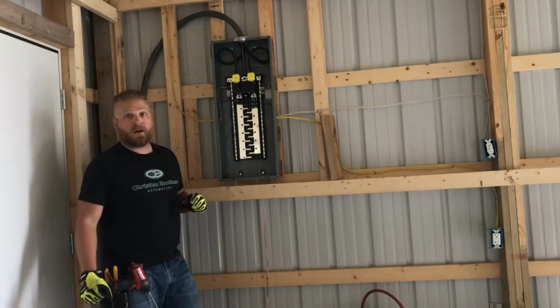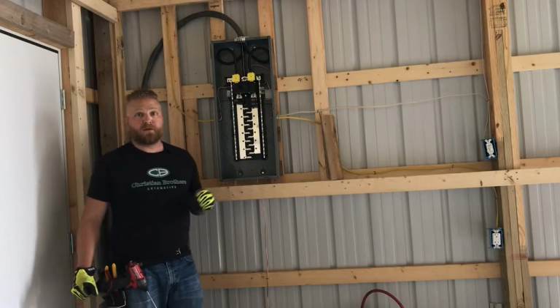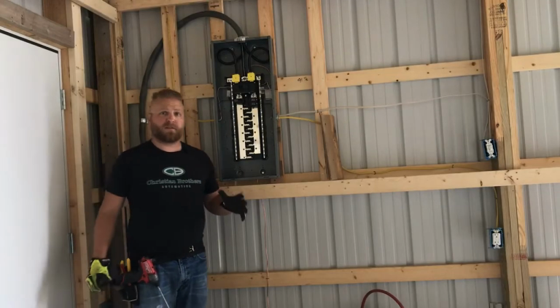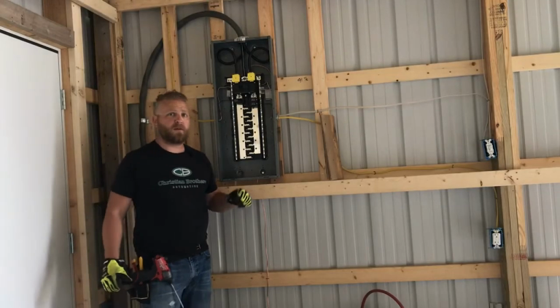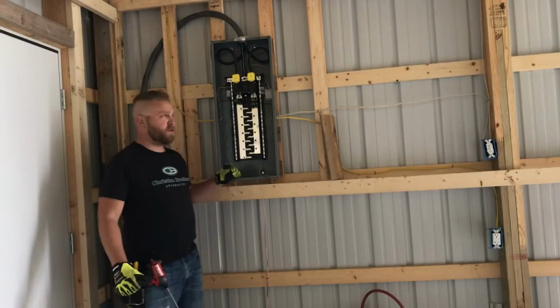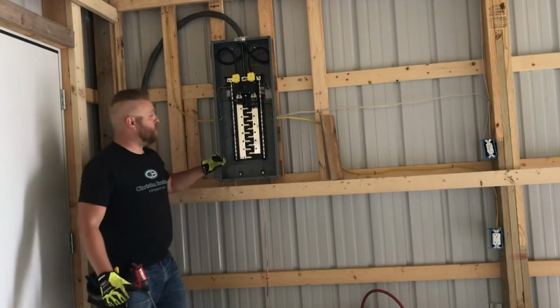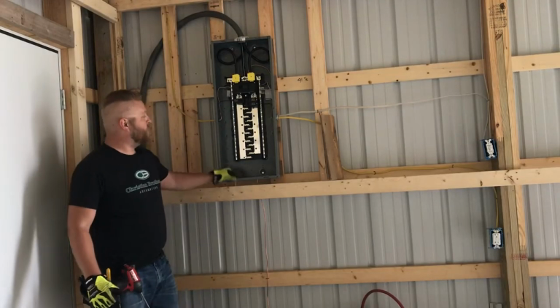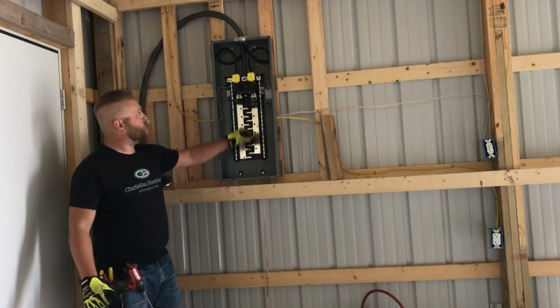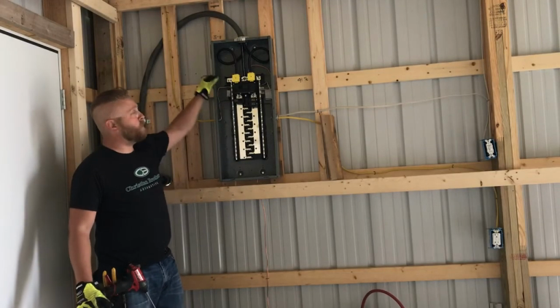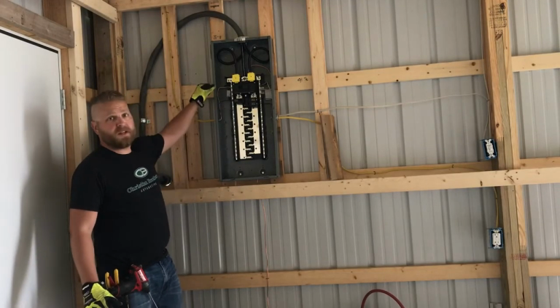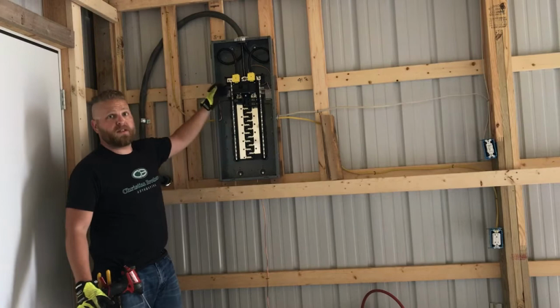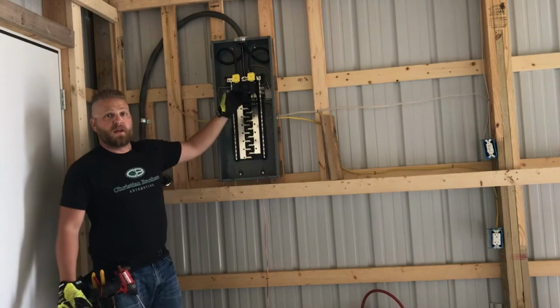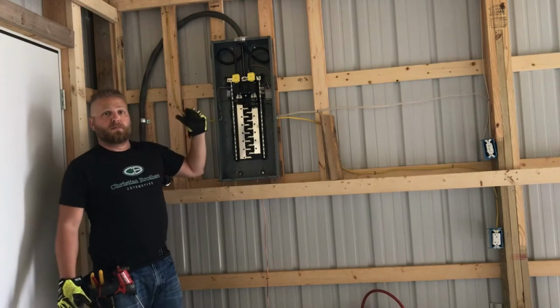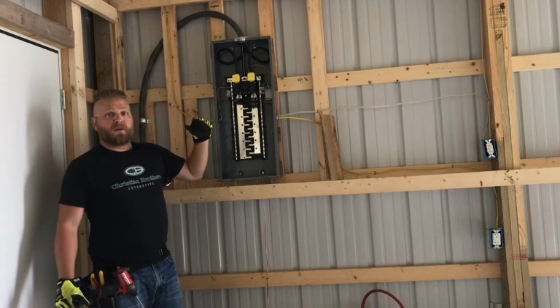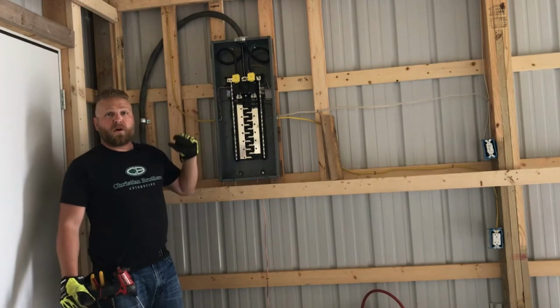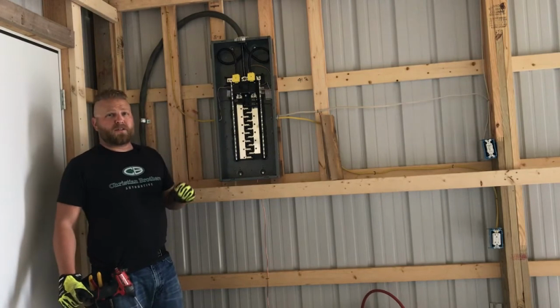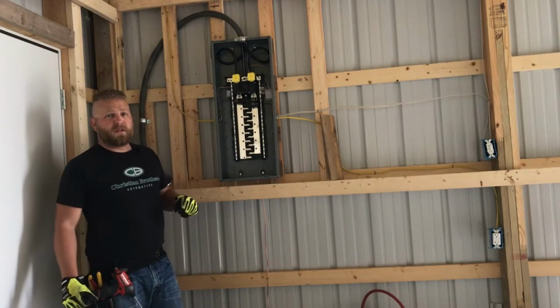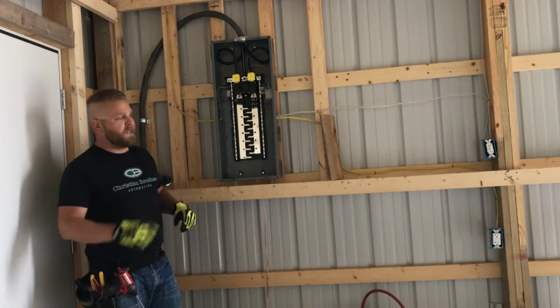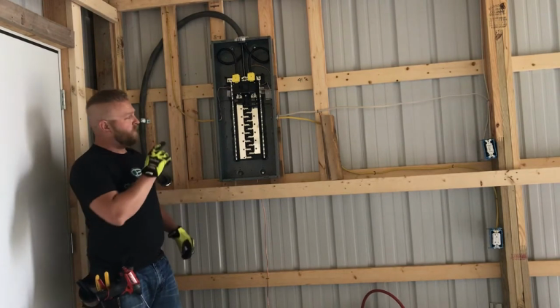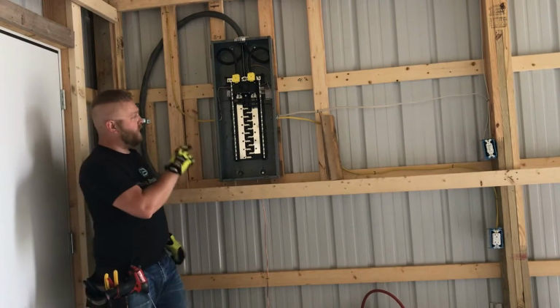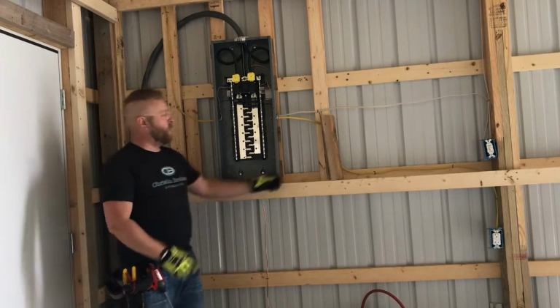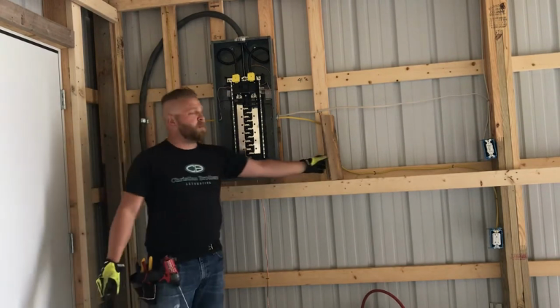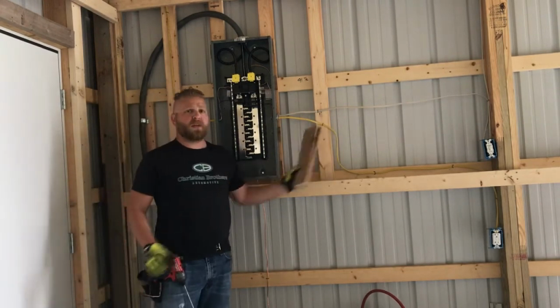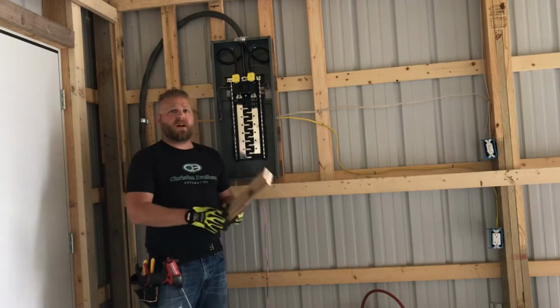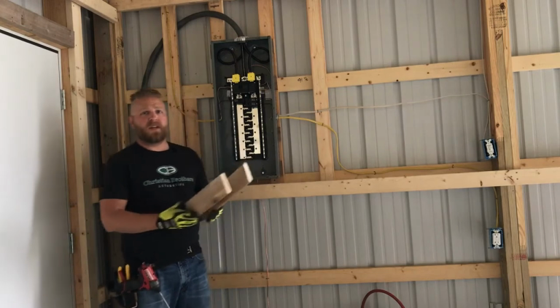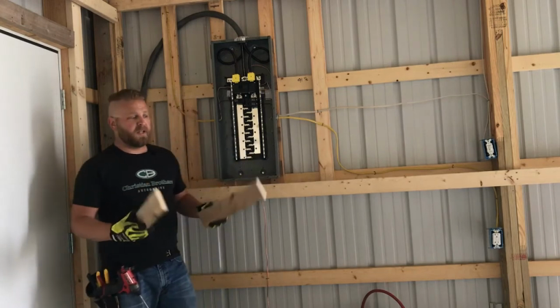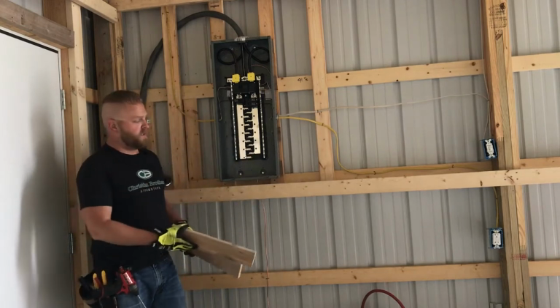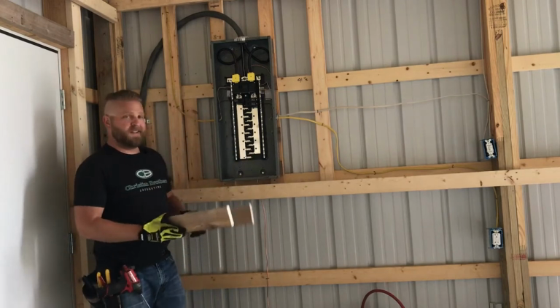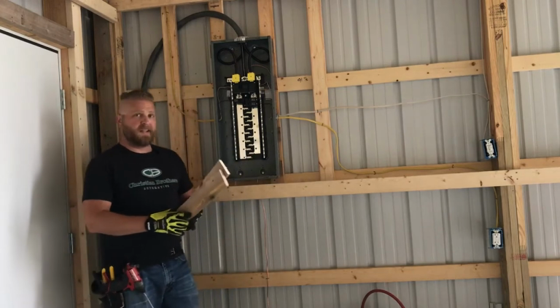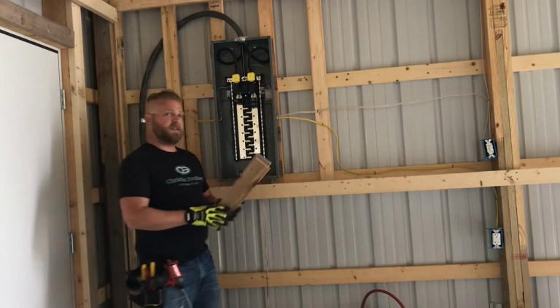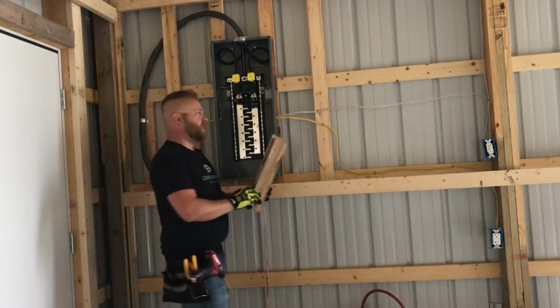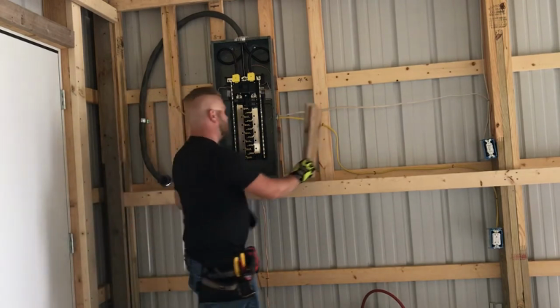All right, to move this electrical panel out, what we're going to first do is pull the four screws that hold this thing into place, pull it away from the wall just a little bit — enough to get the one-by pieces we have cut into place — then get it nailed down. Let's get that taken care of.